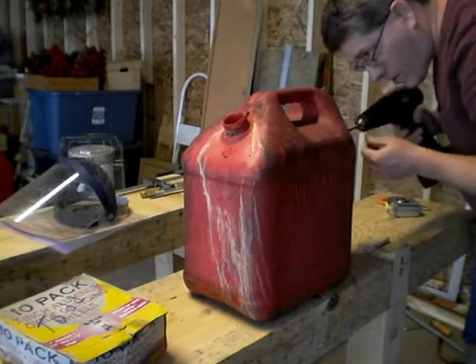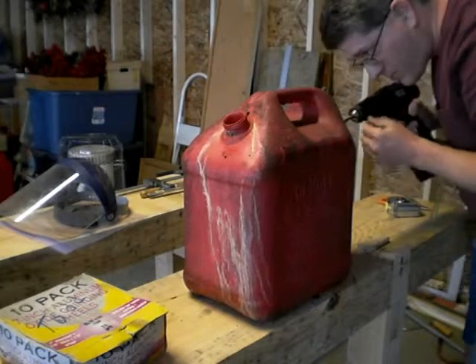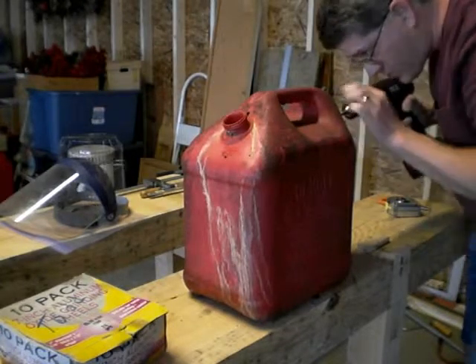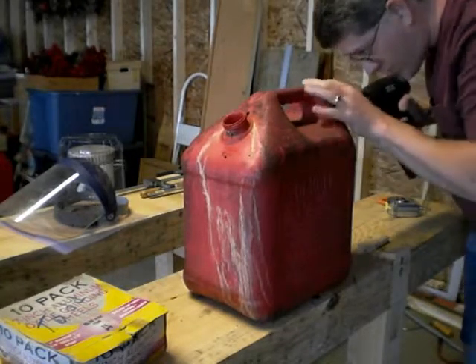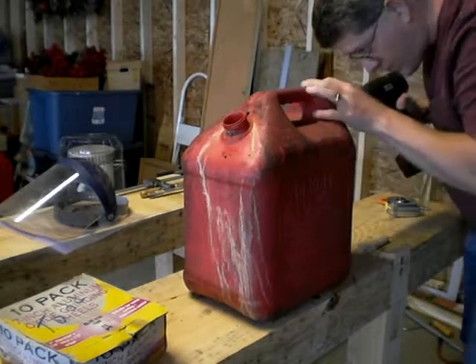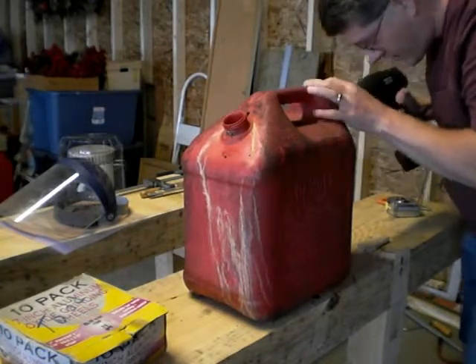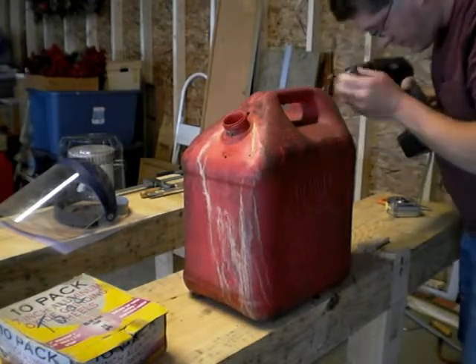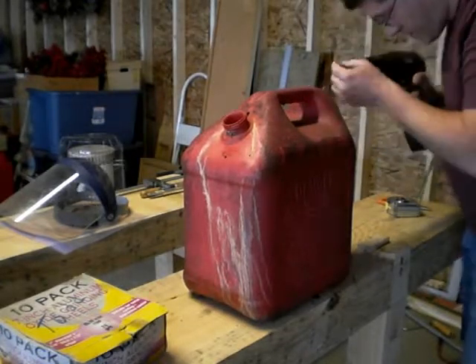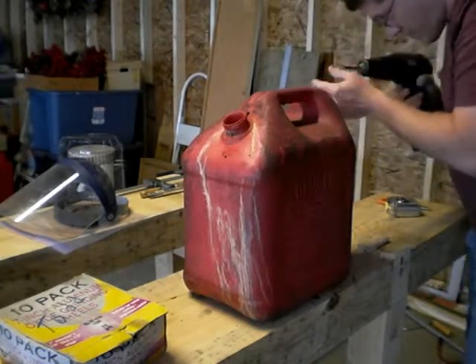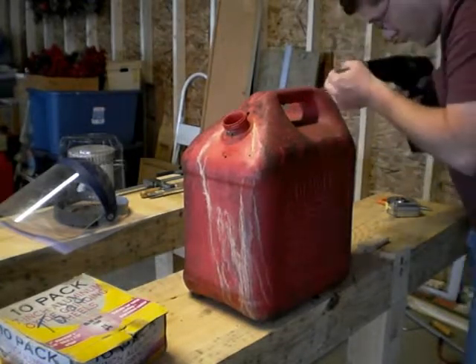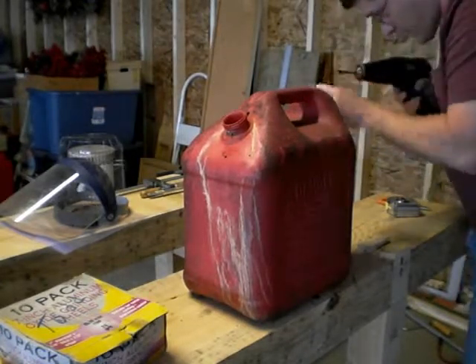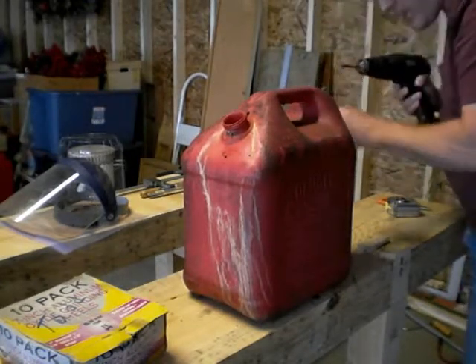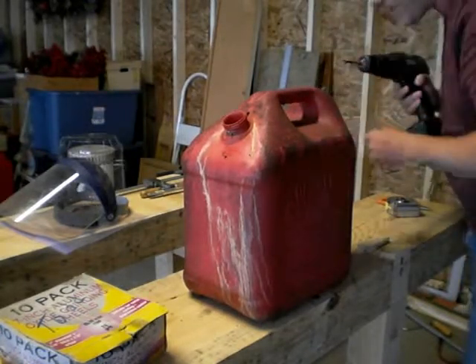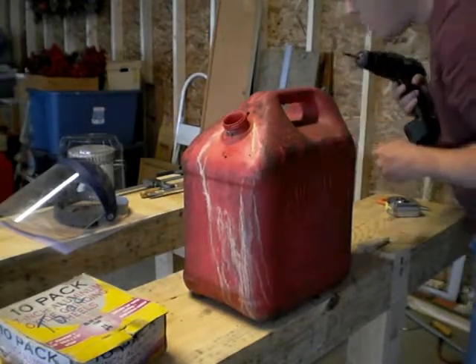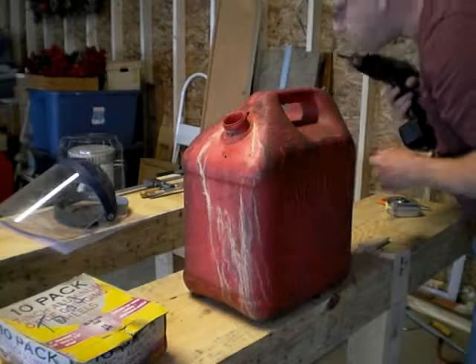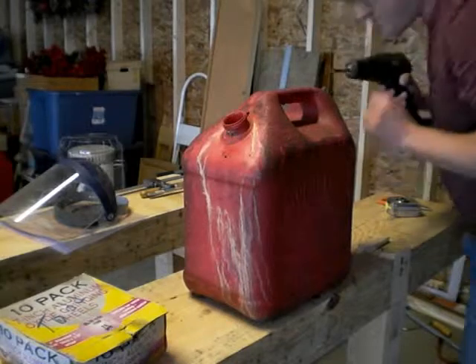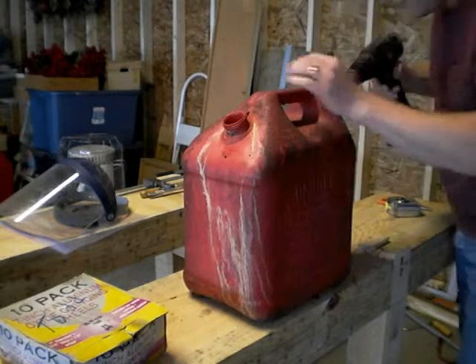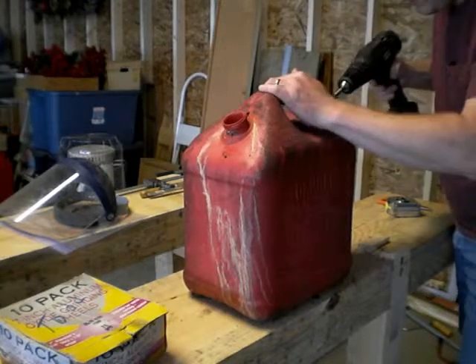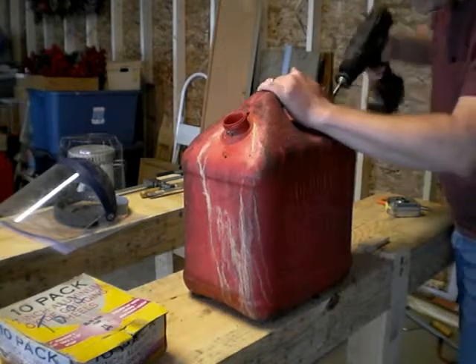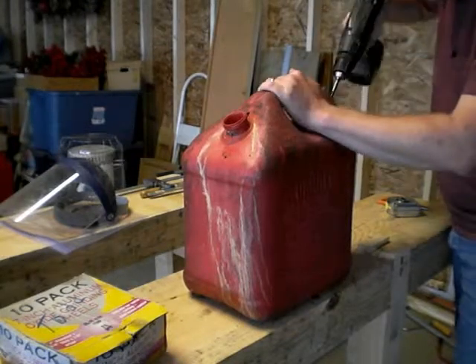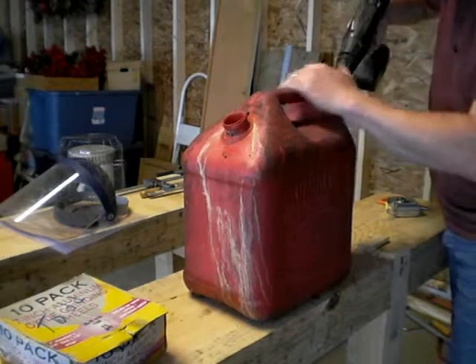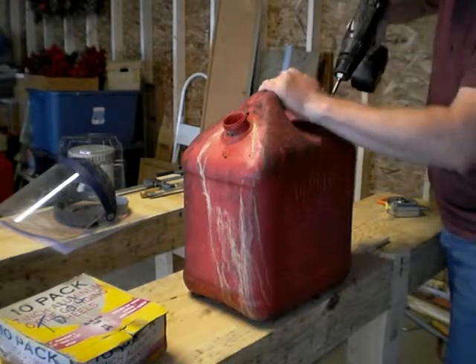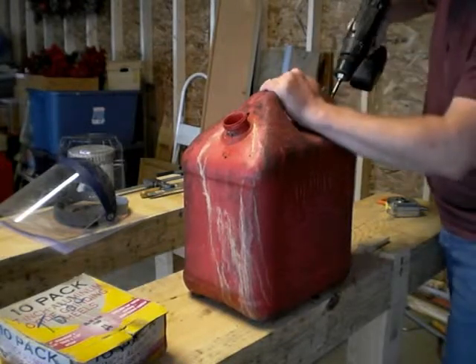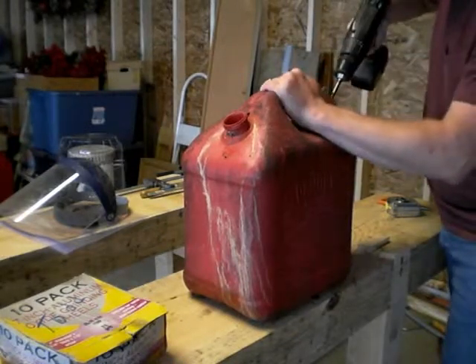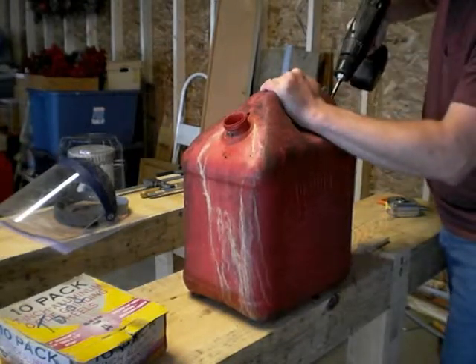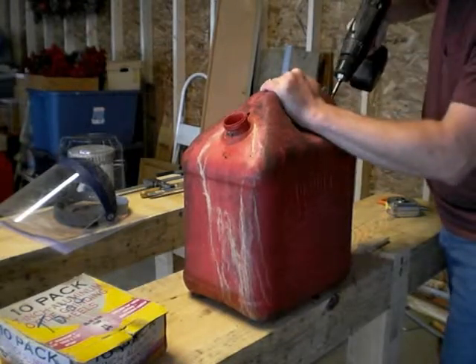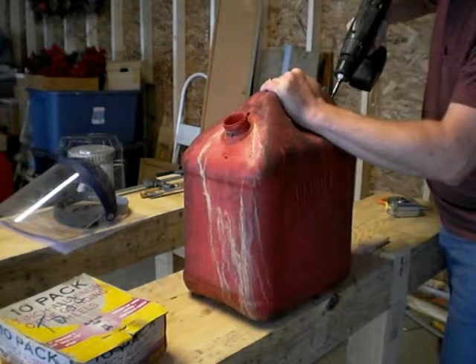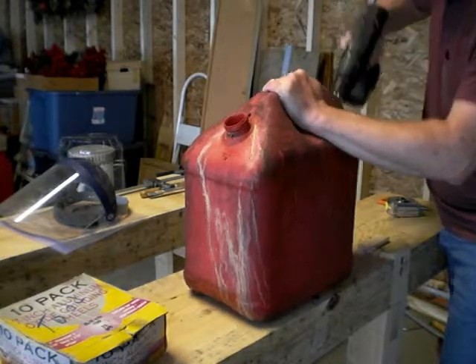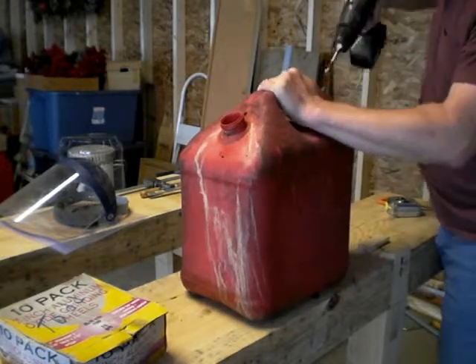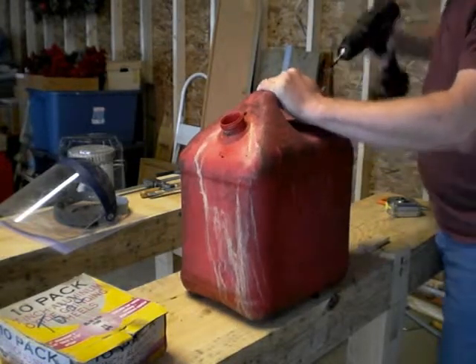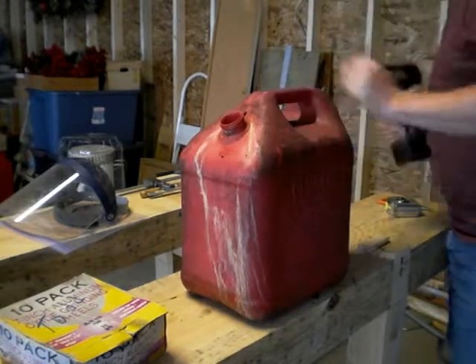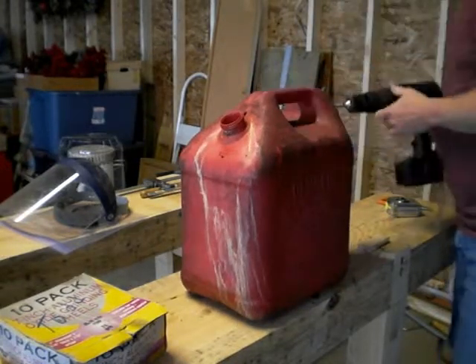We are almost through. Boy, that is some really thick plastic — that was kind of surprising. There we go.